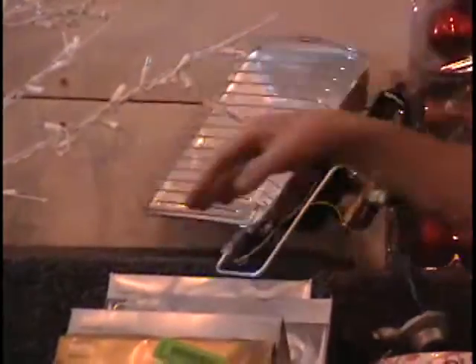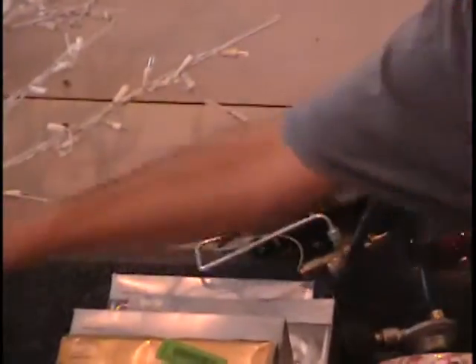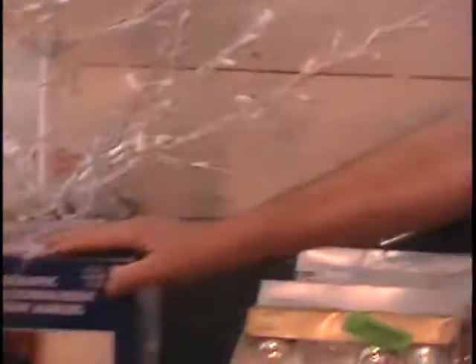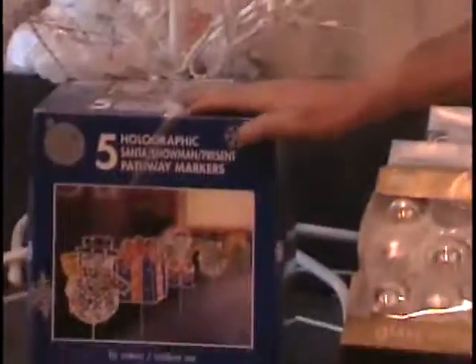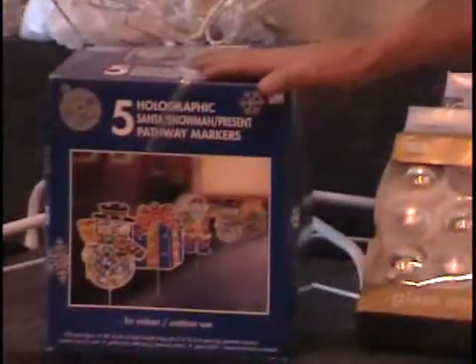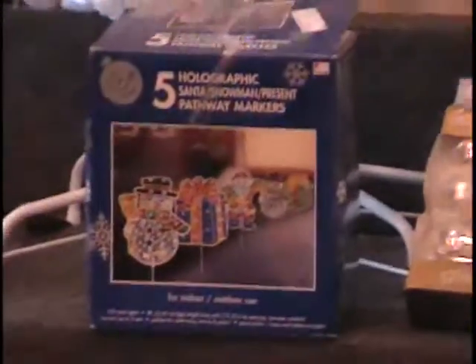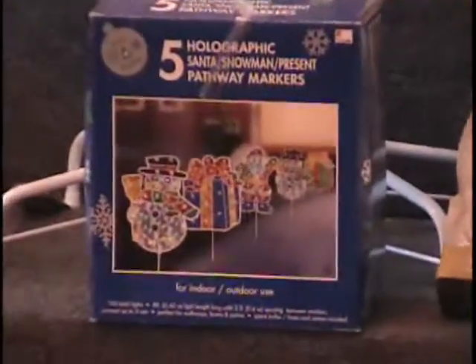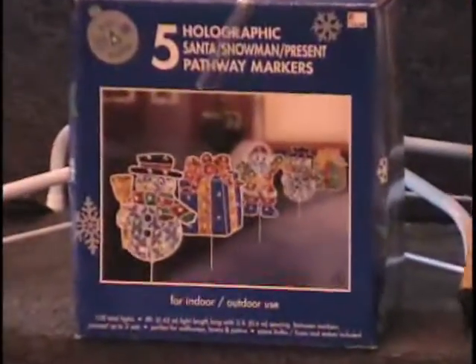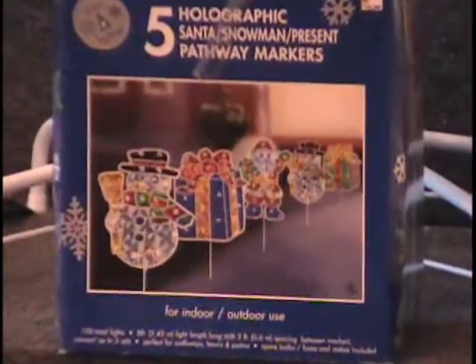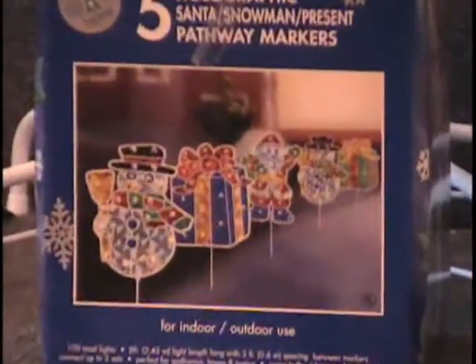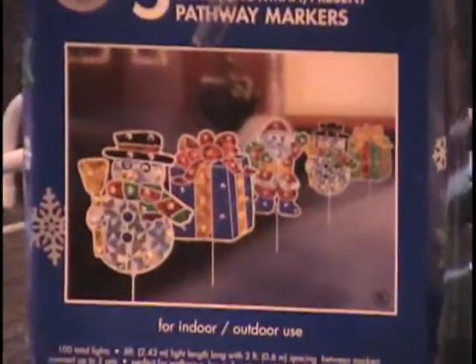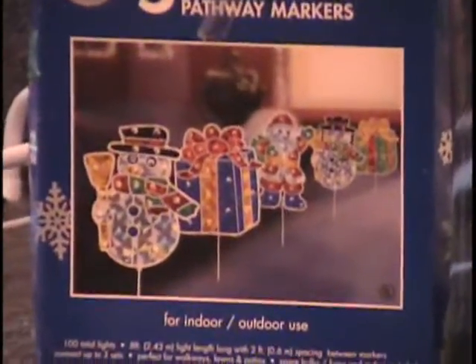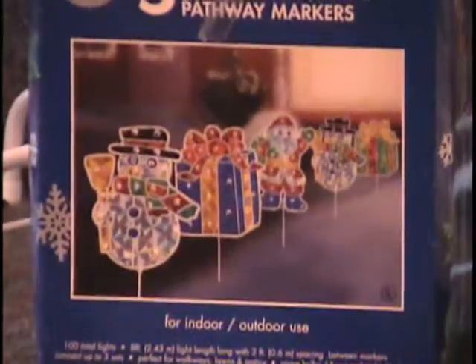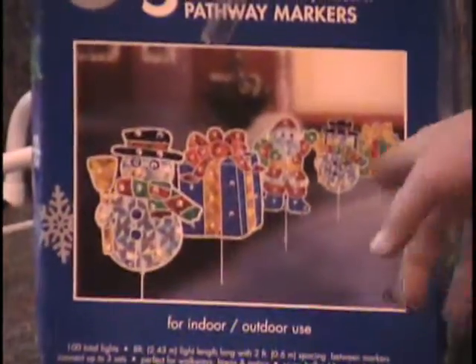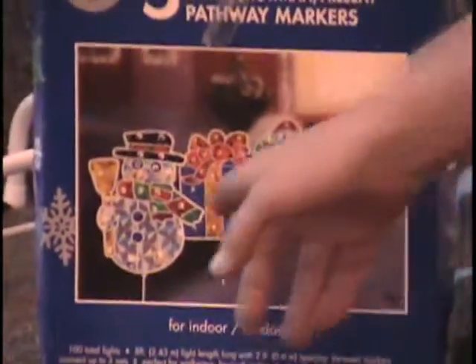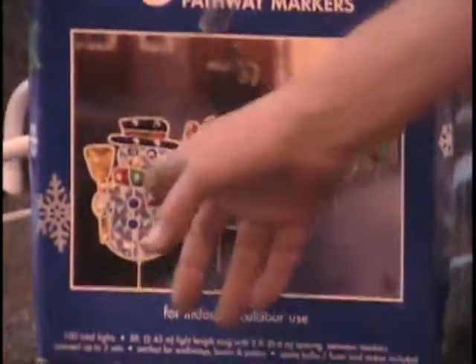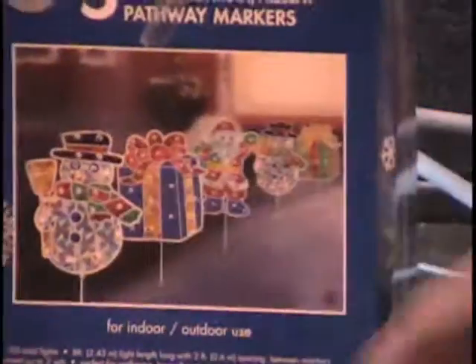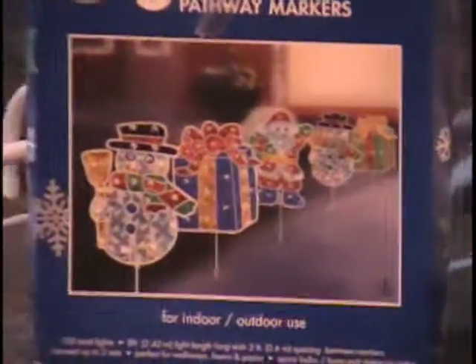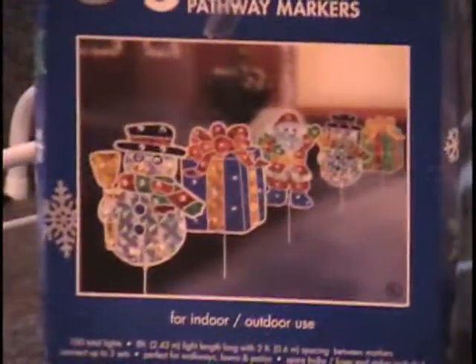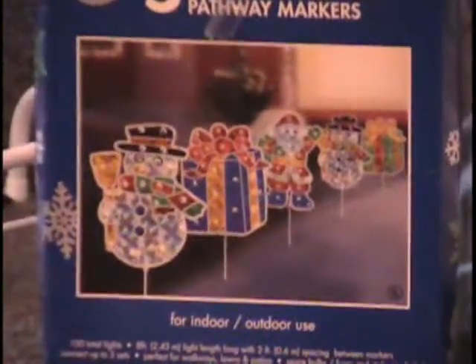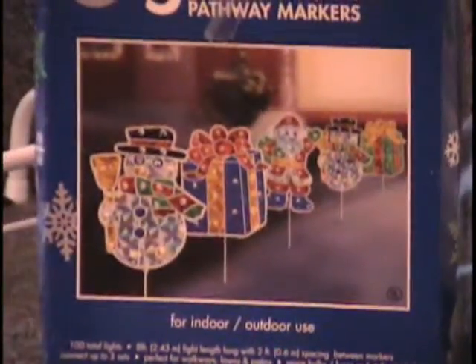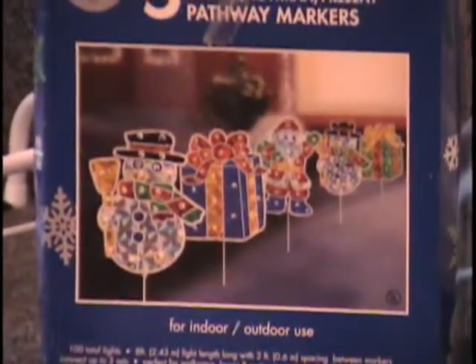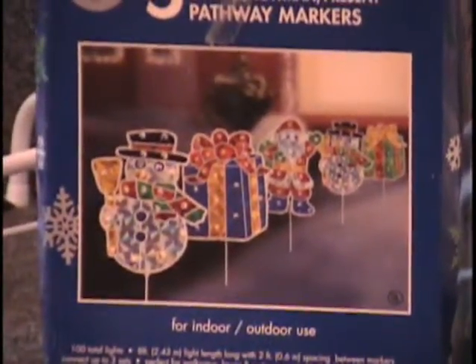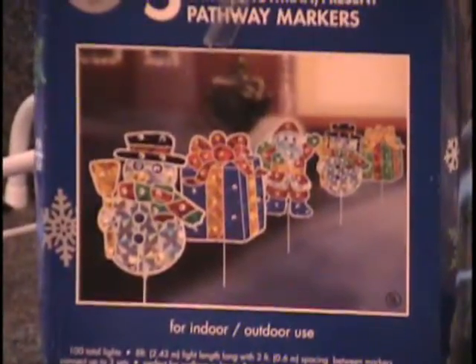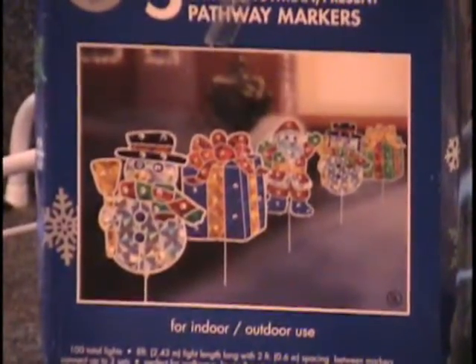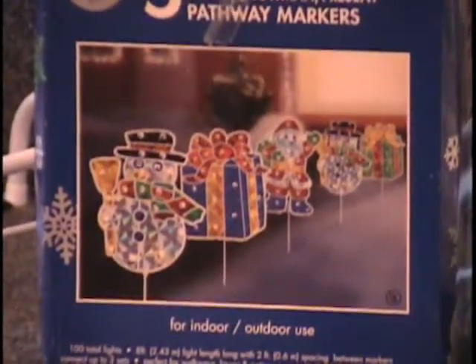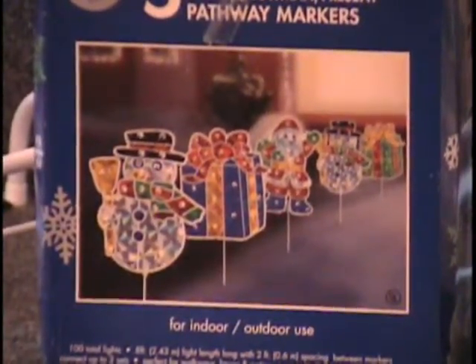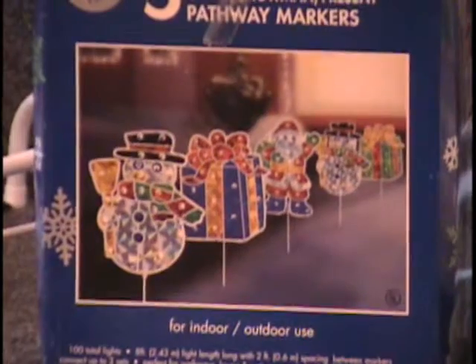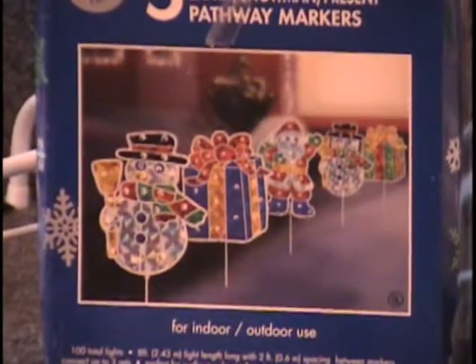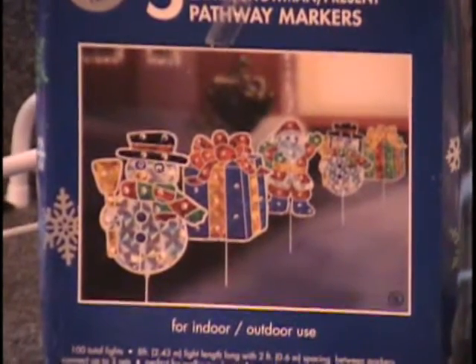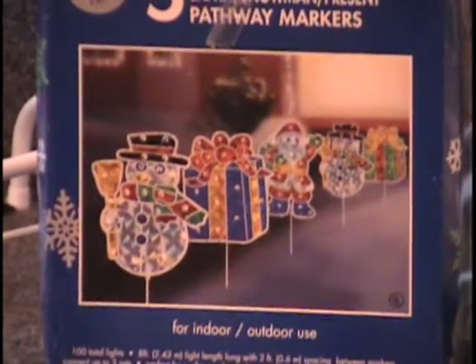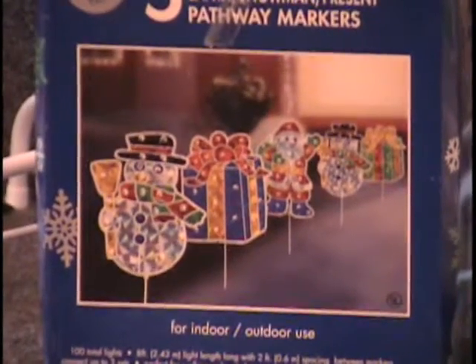I've got some holographic Christmas ornaments for you. These are brand new in the box. You've got five pathway markers and a Christmas theme. These retail for $15. You call and tell me what that's worth.